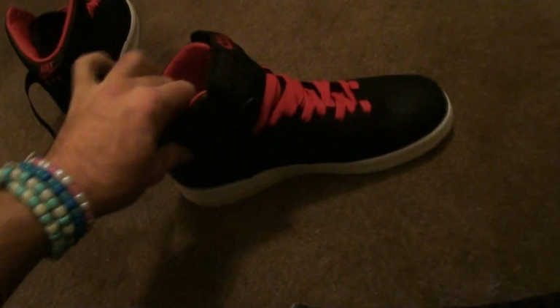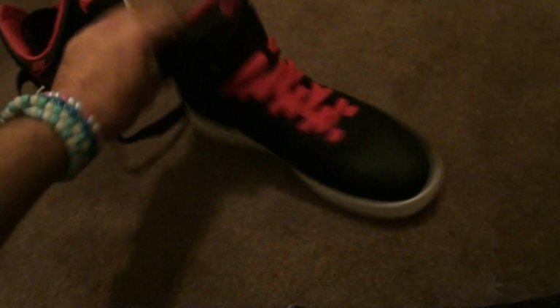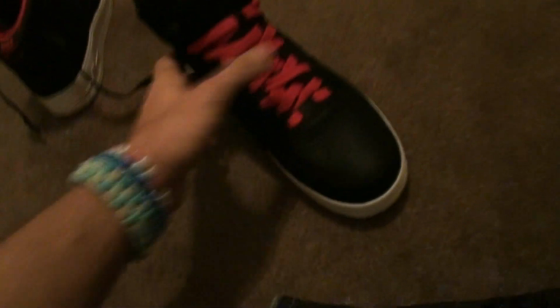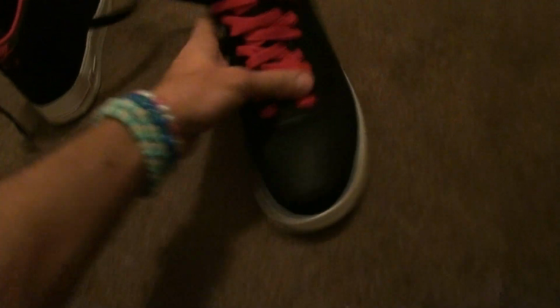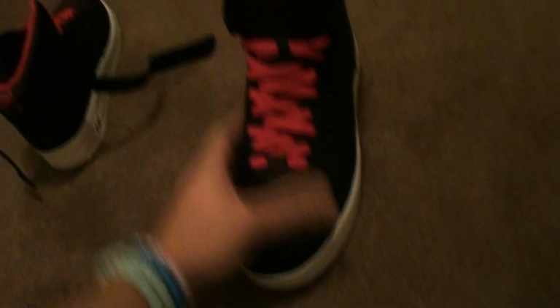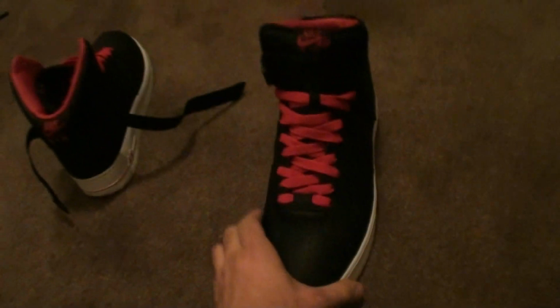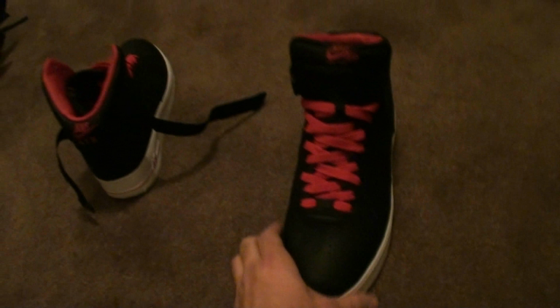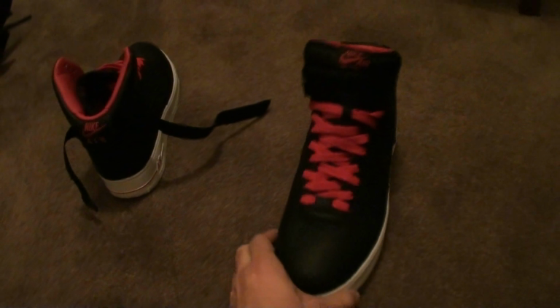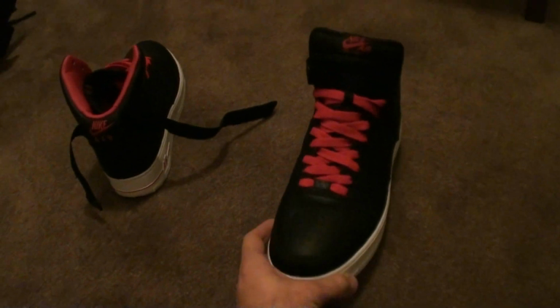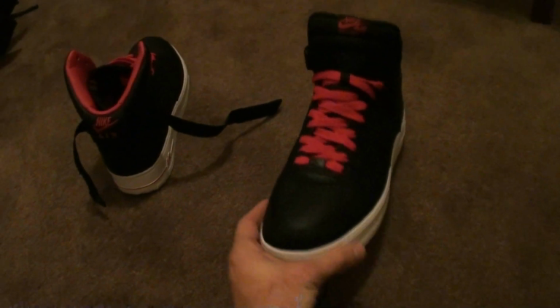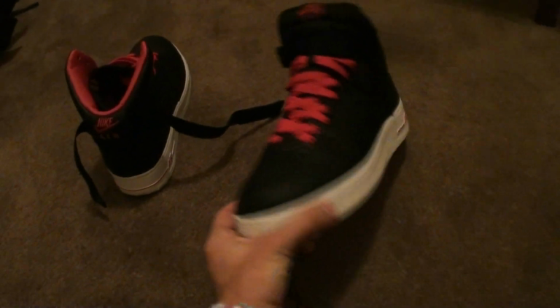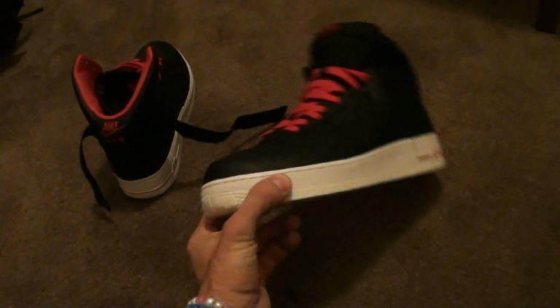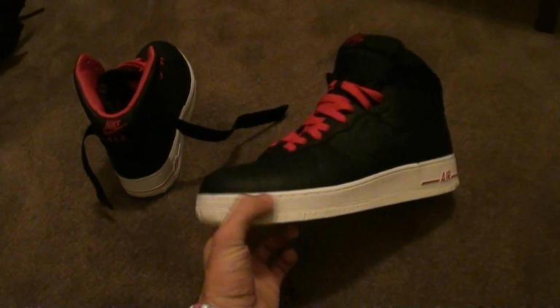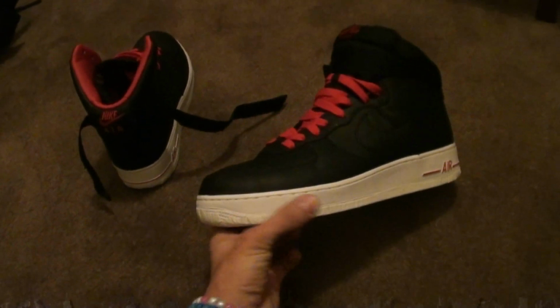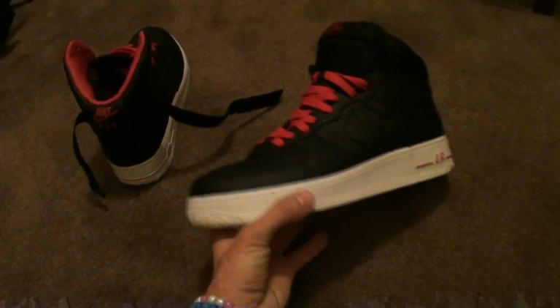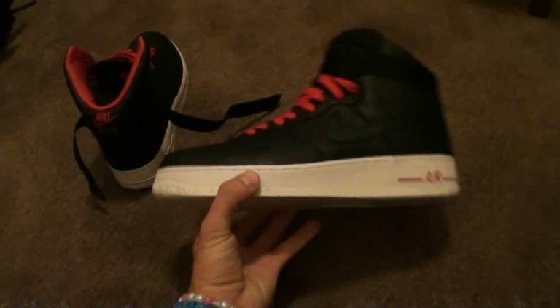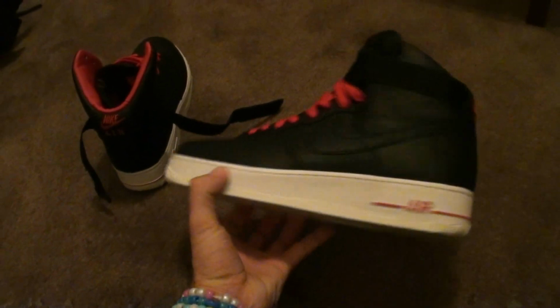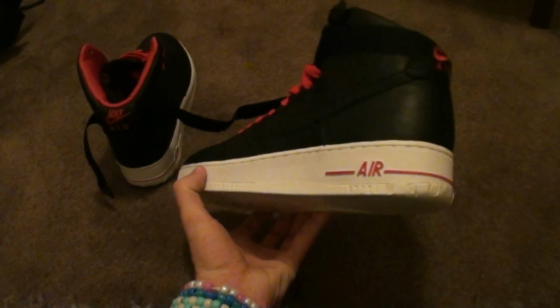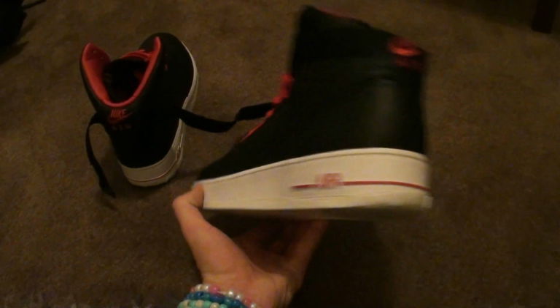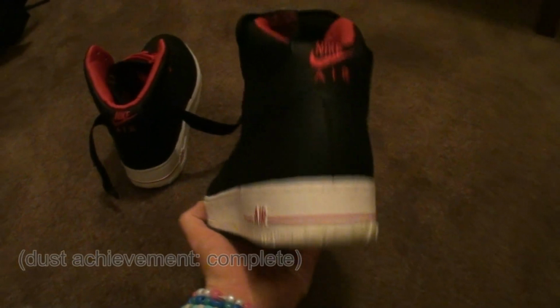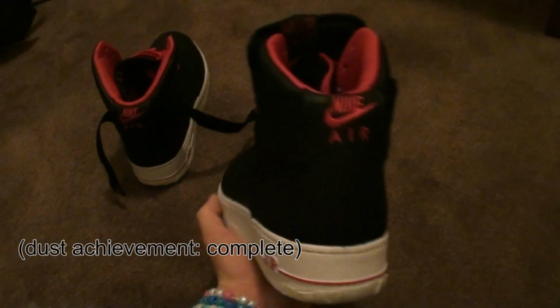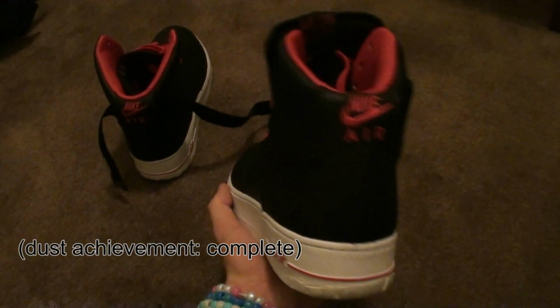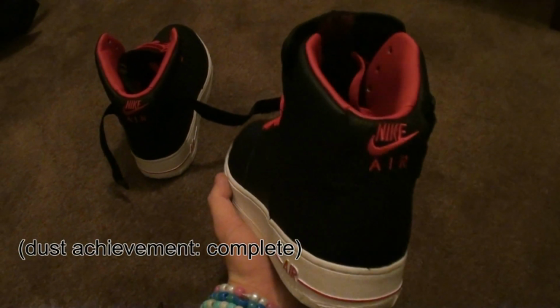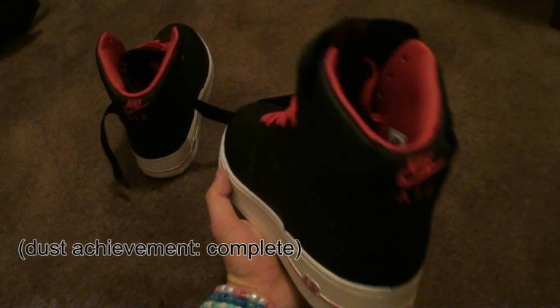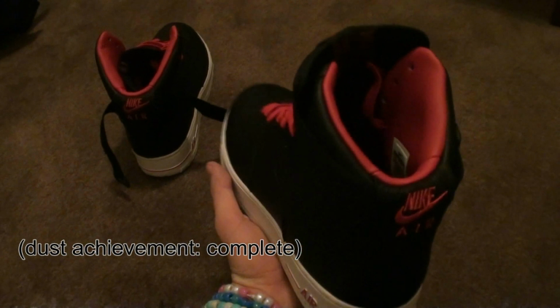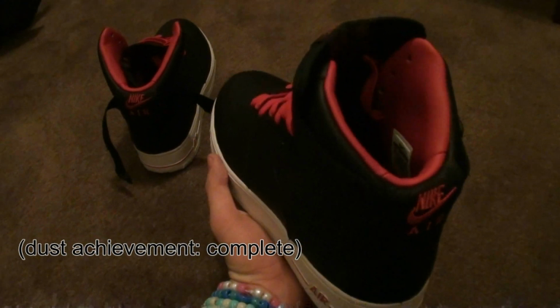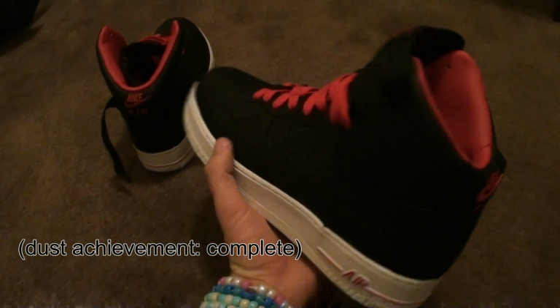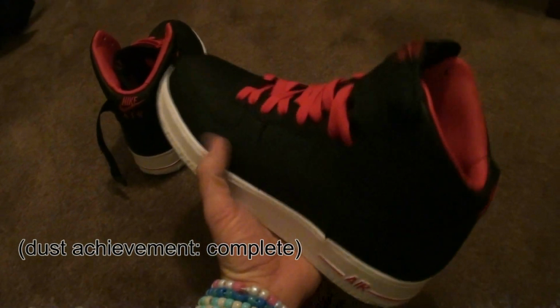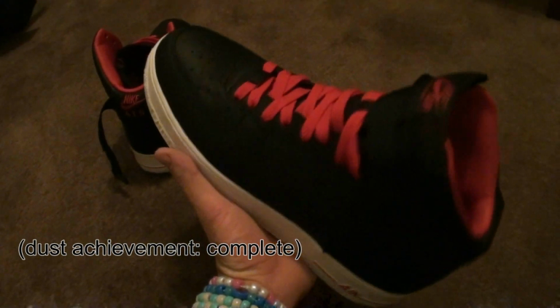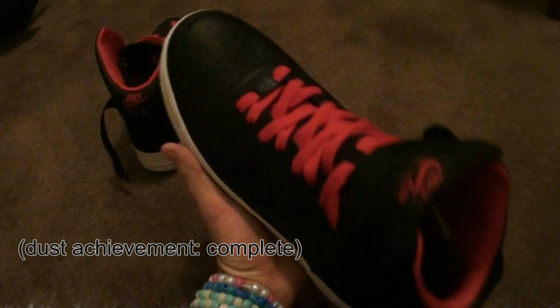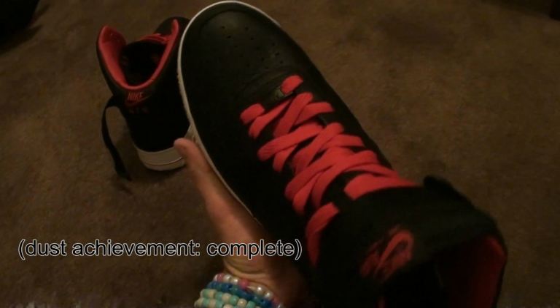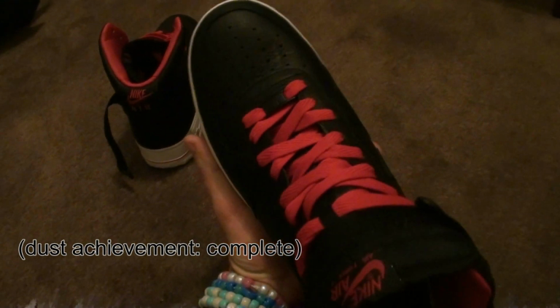I wanted to make this video before I get them really really dusty and they look like they've just come out of a talcum powder mine or something.